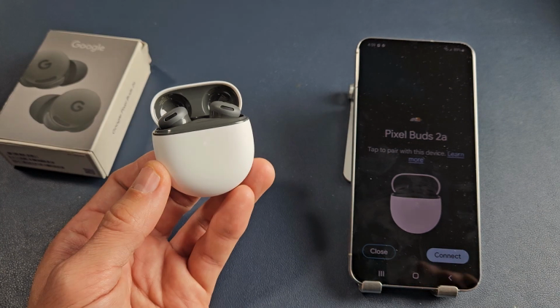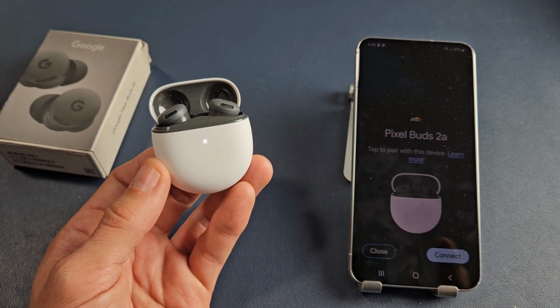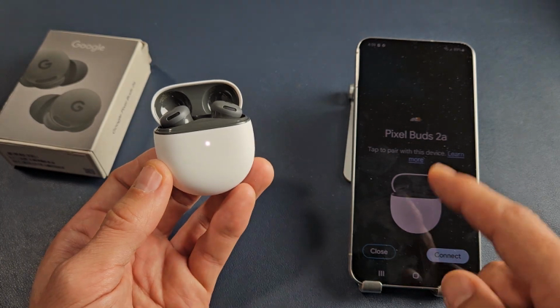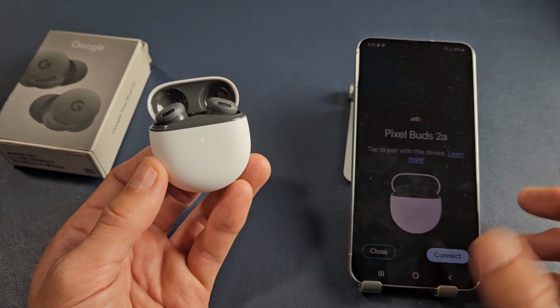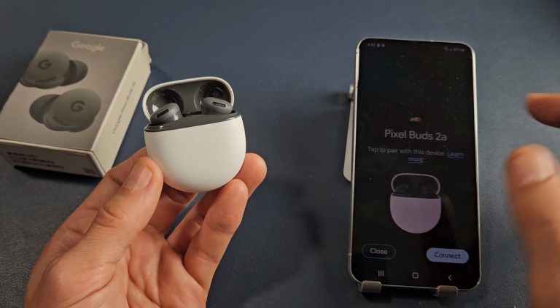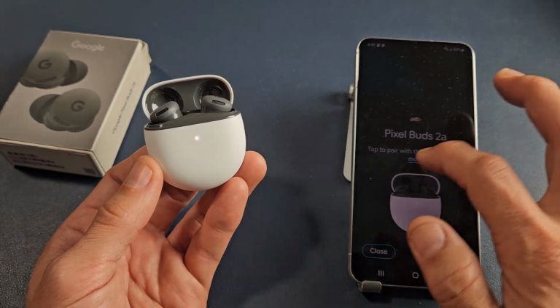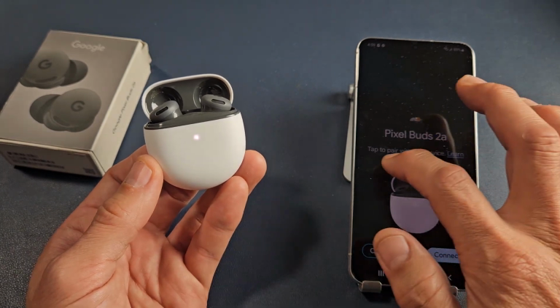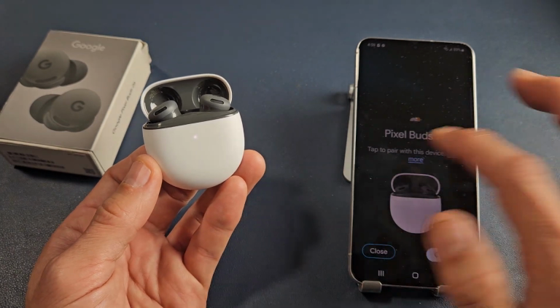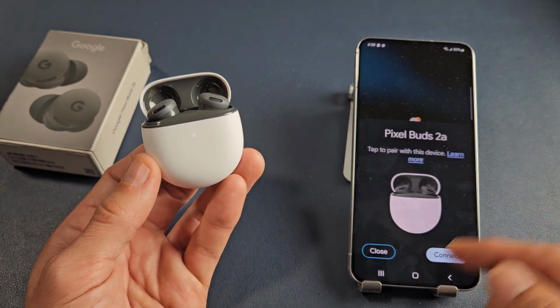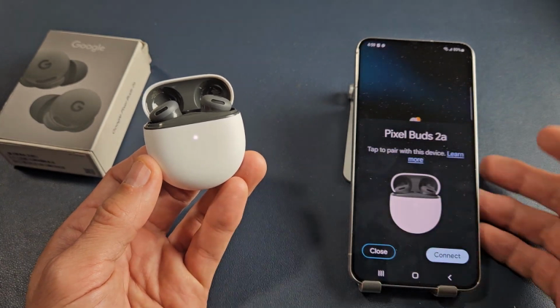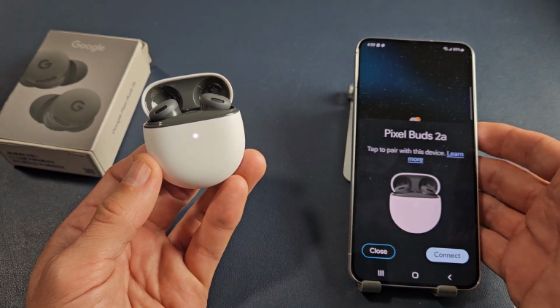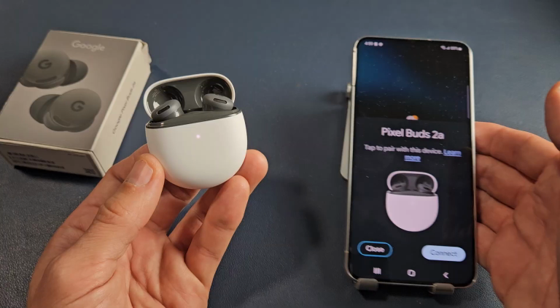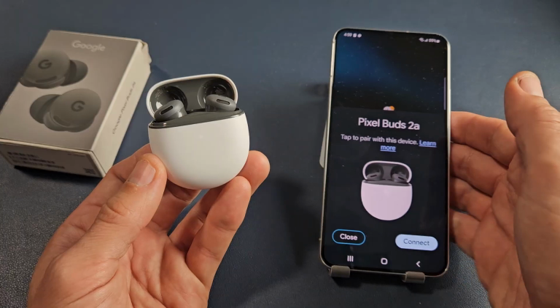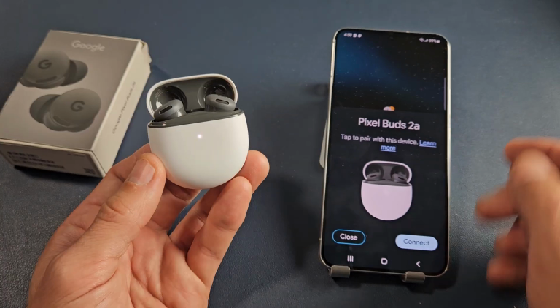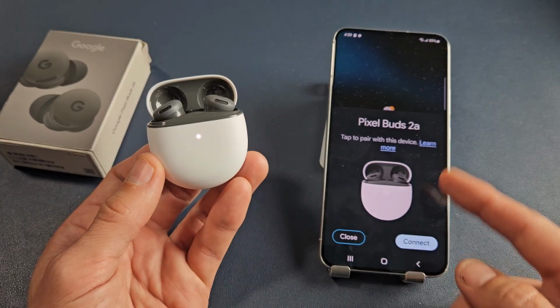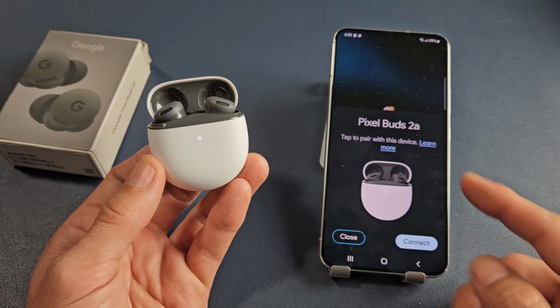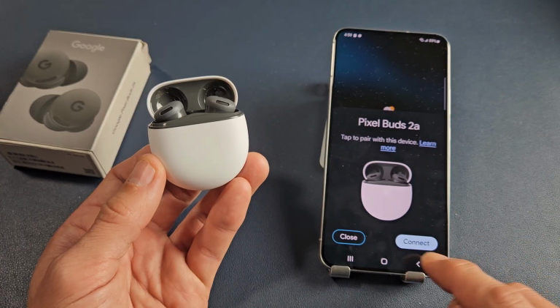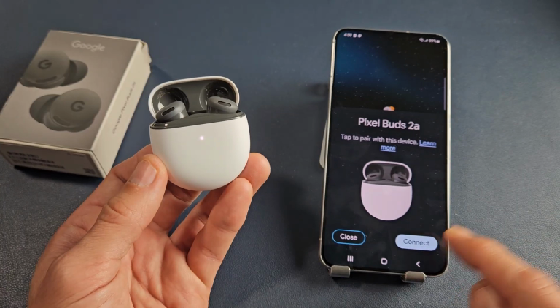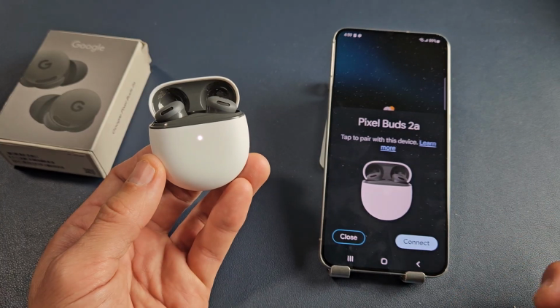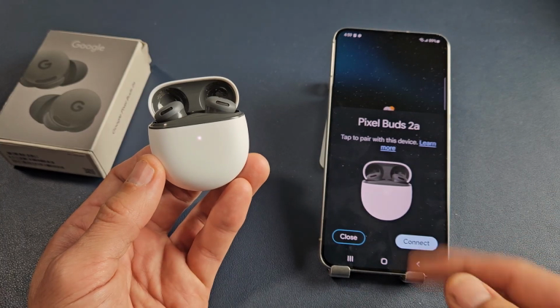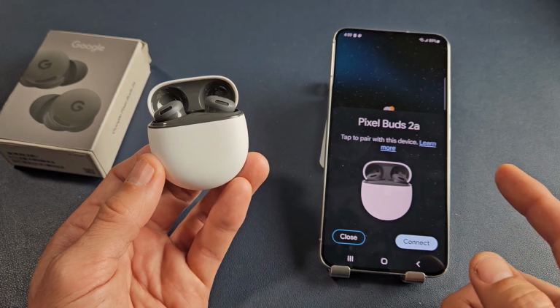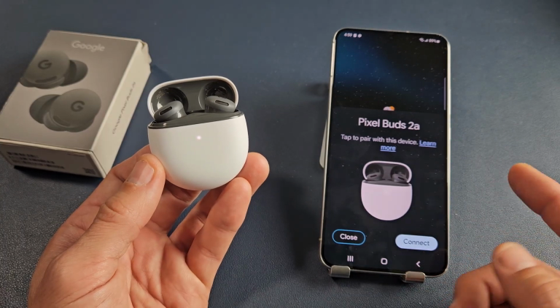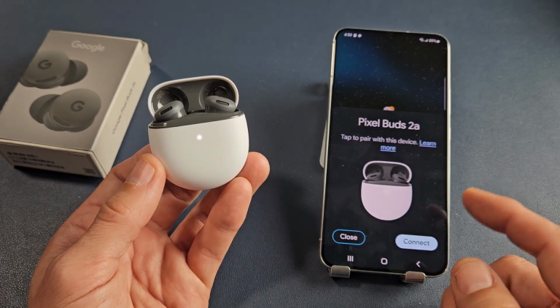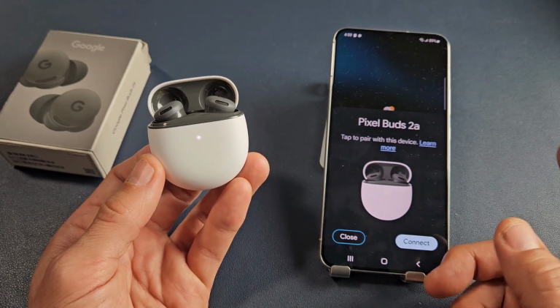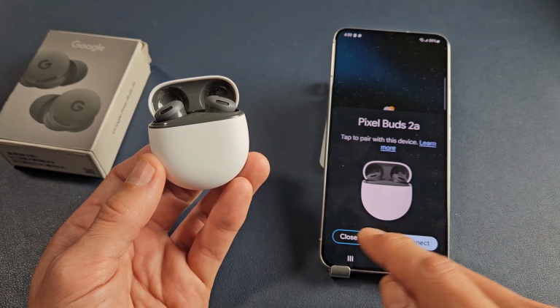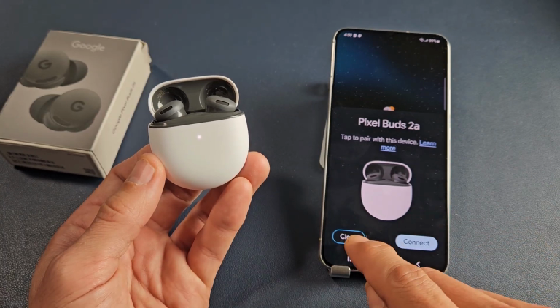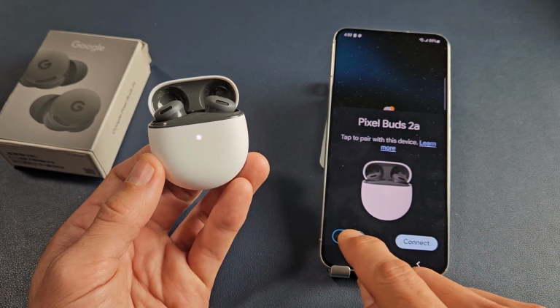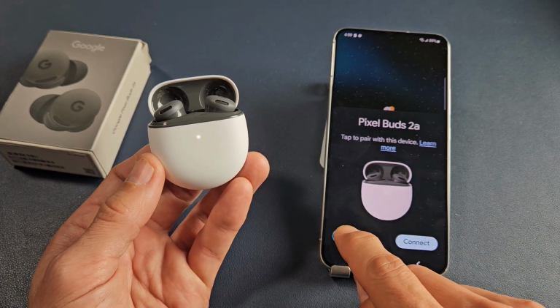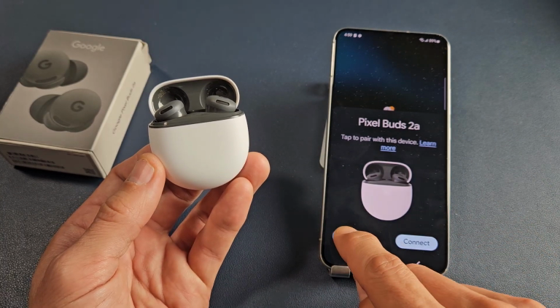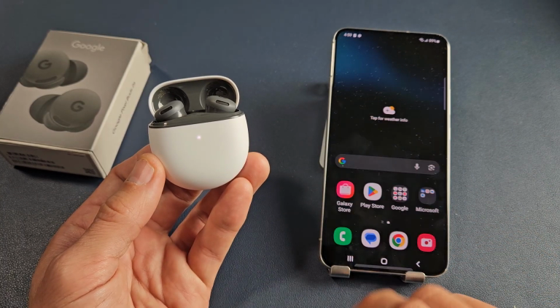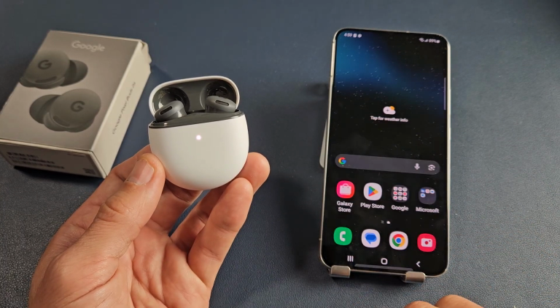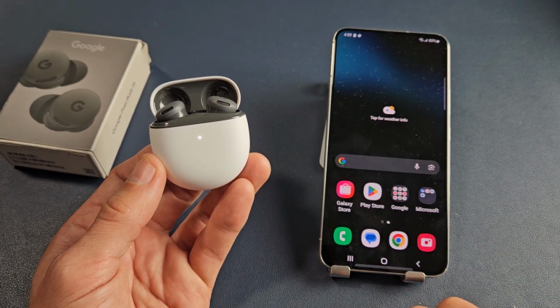You'll also see there's a little pop-up here as well. If it pops up like that, you can connect just like that. If not, you can go ahead and click on close.